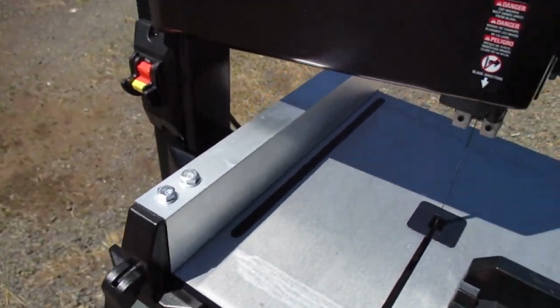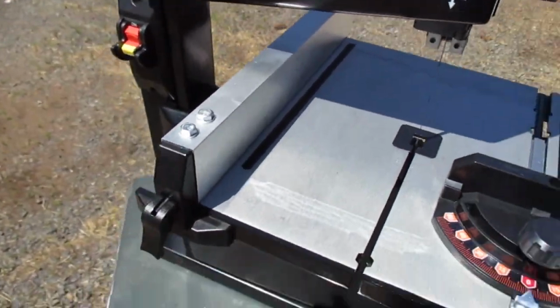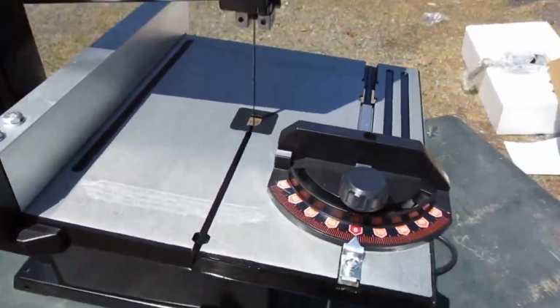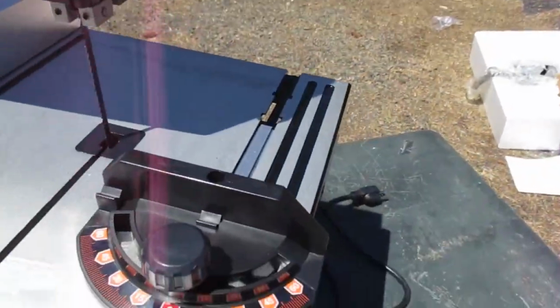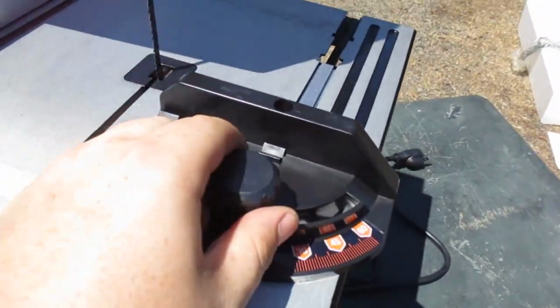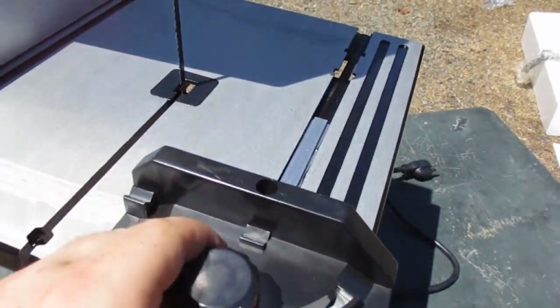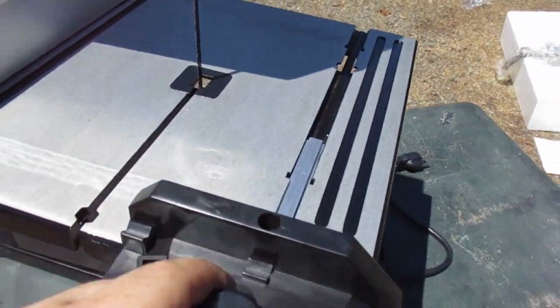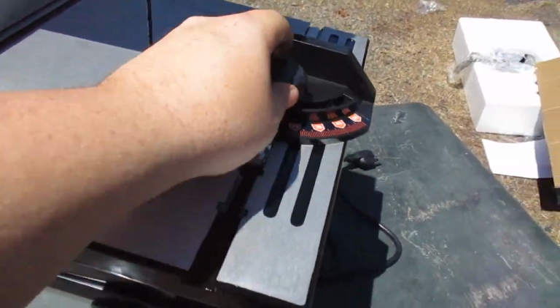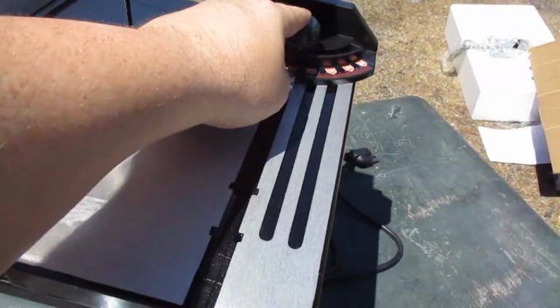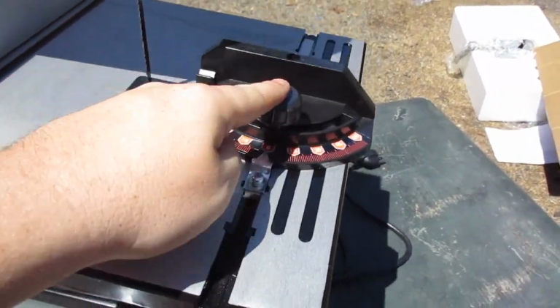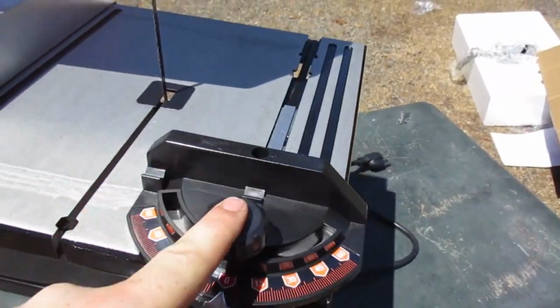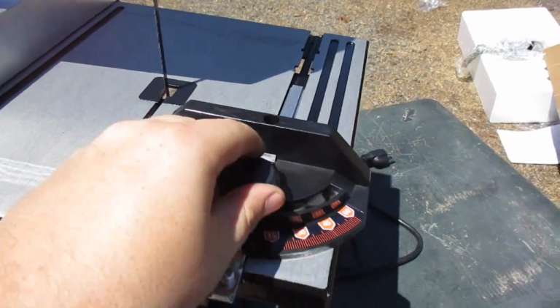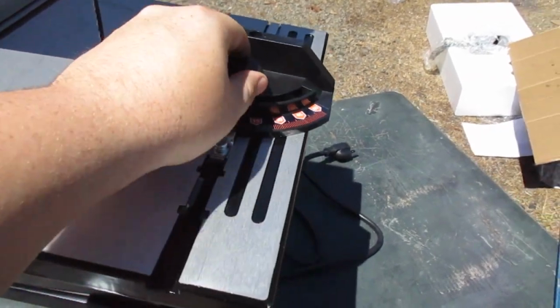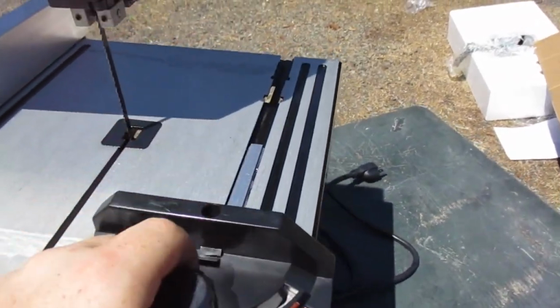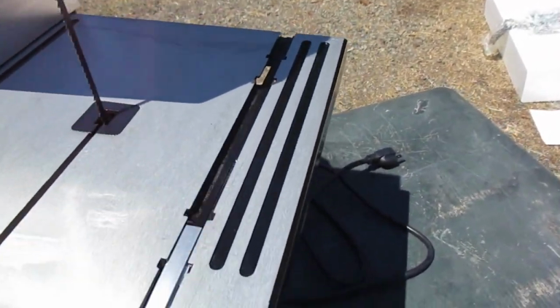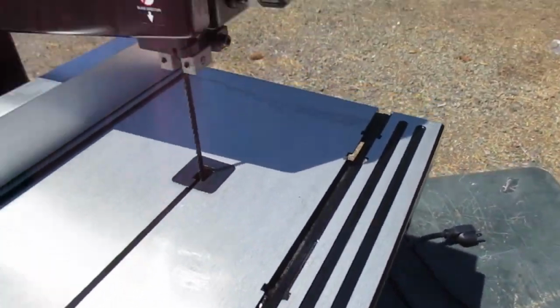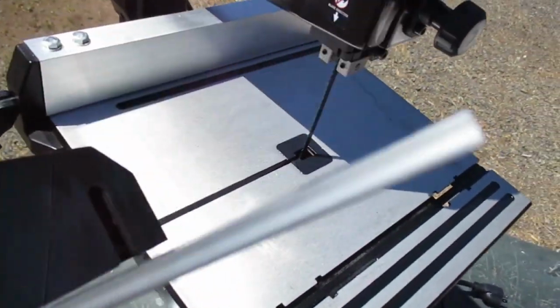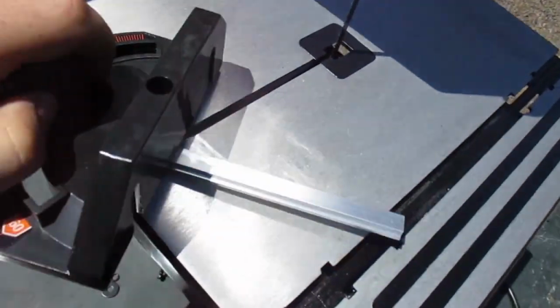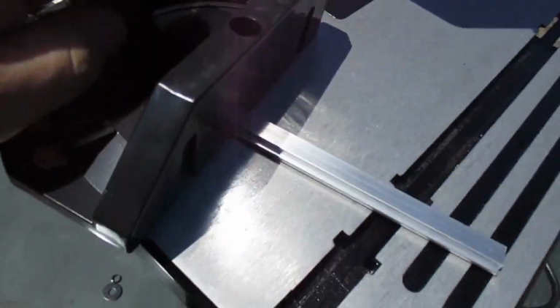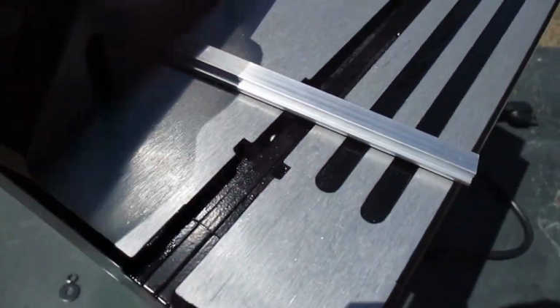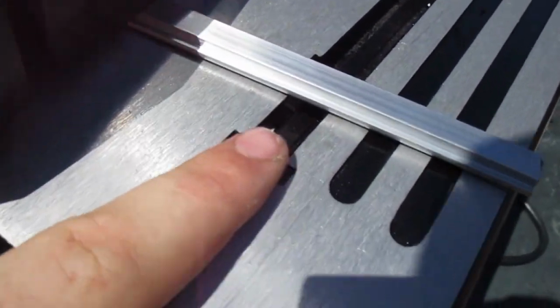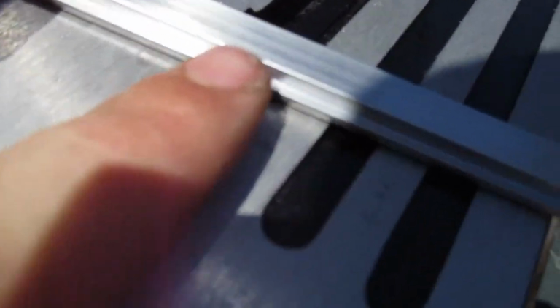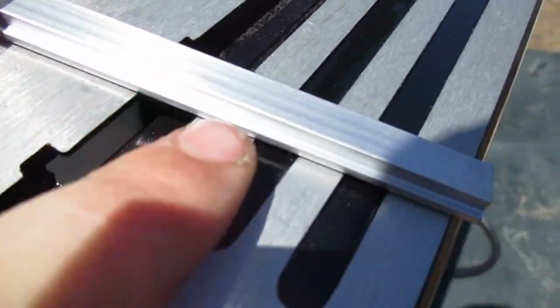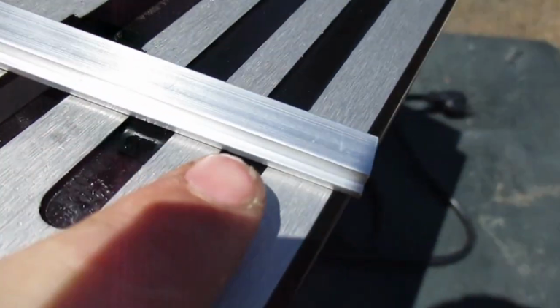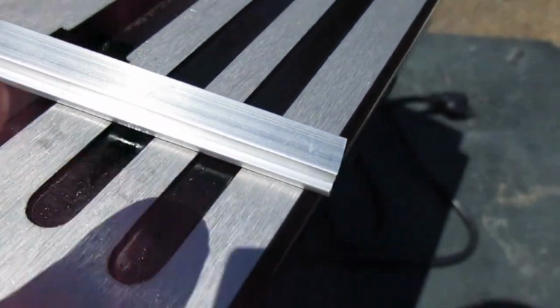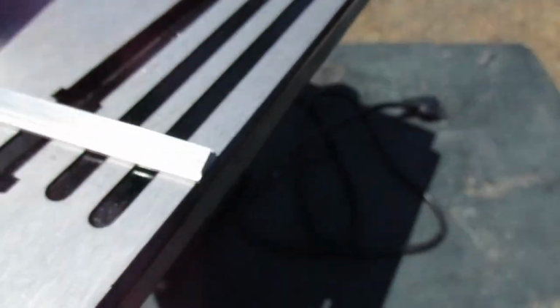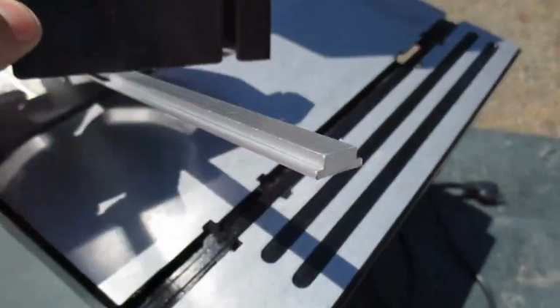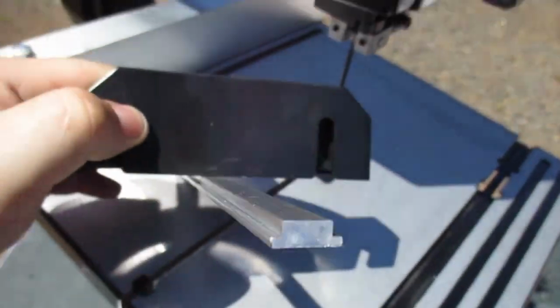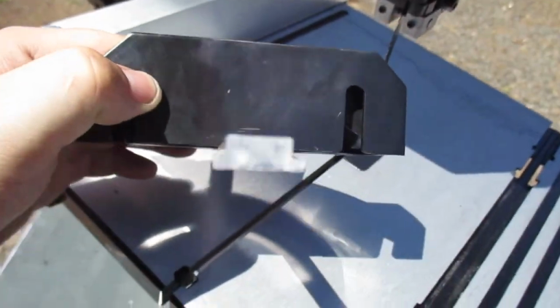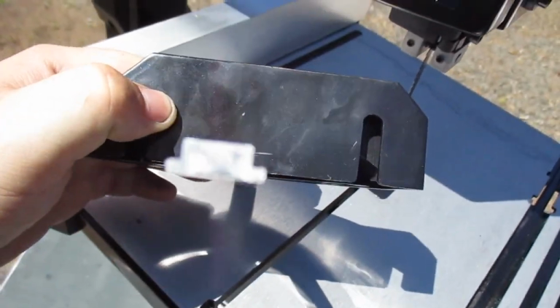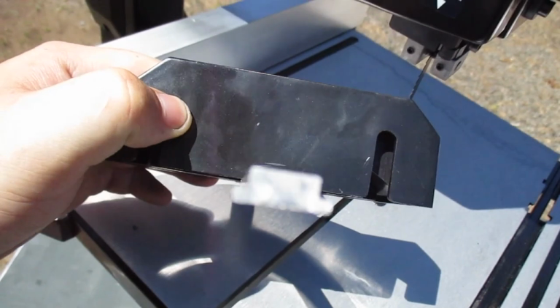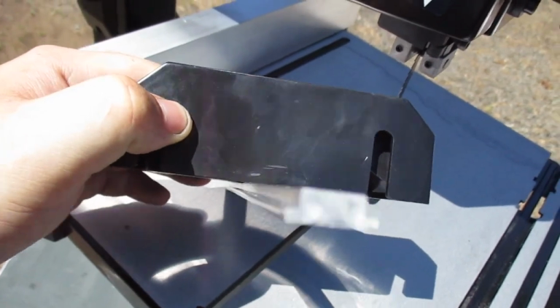Moving on to the miter gauge, I wish the body was aluminum rather than cheap plastic, but I do like how the rod is keyed so there's no chance of it slipping out if you push down or push up too hard.